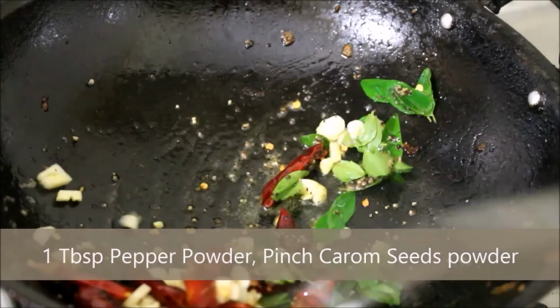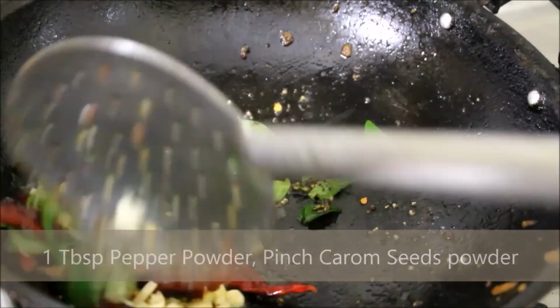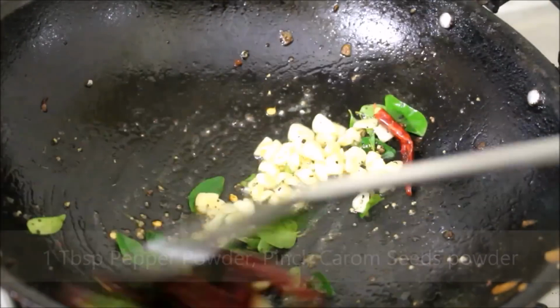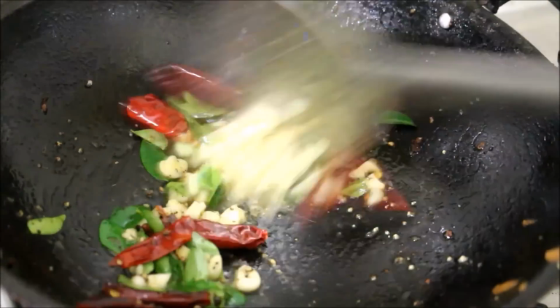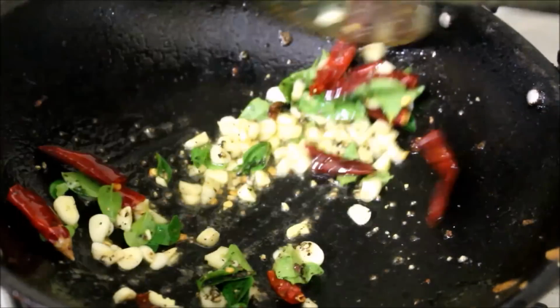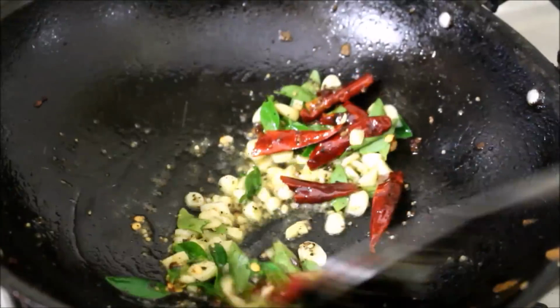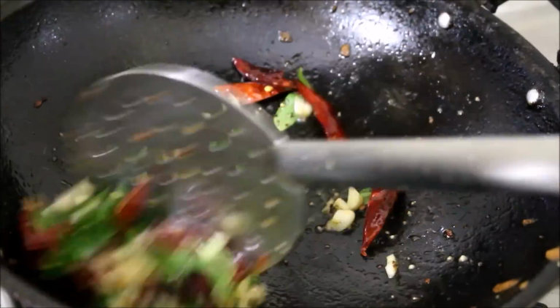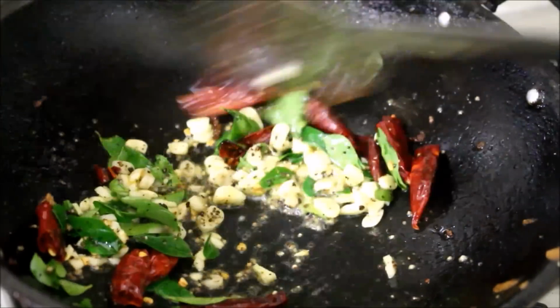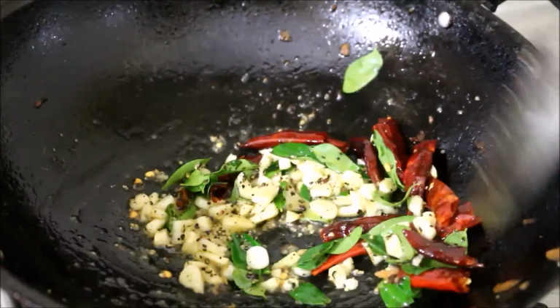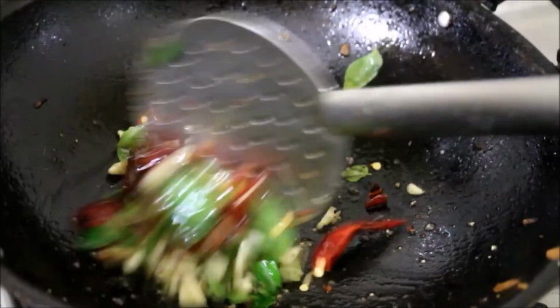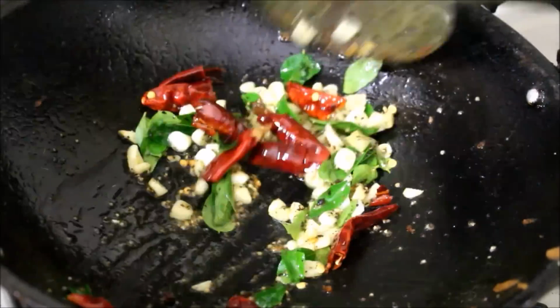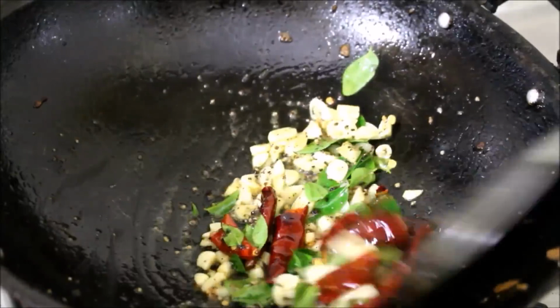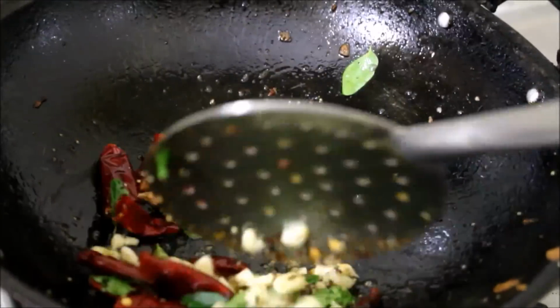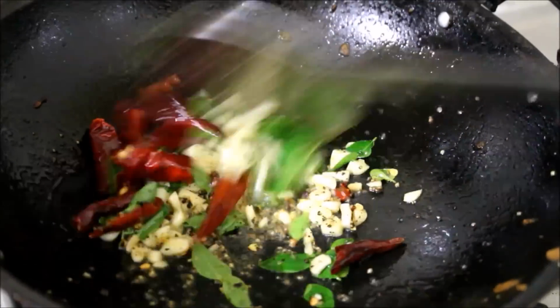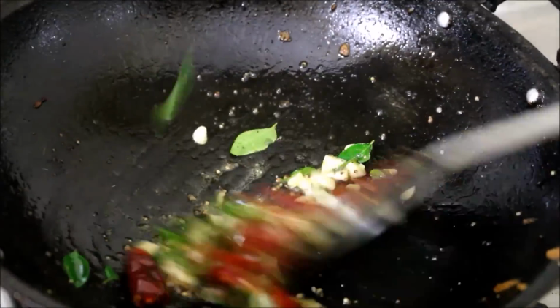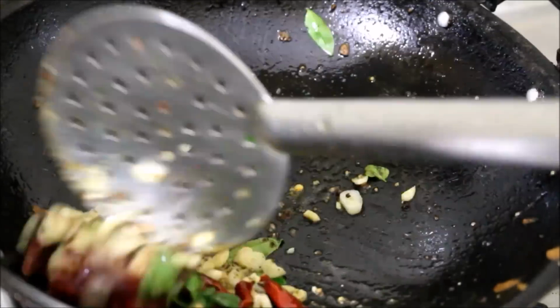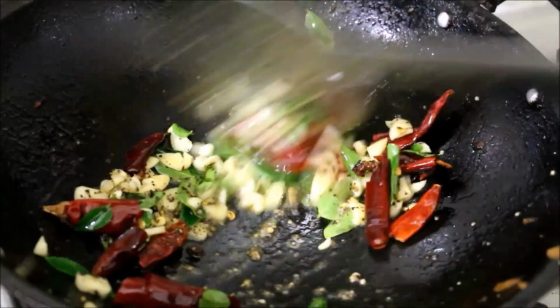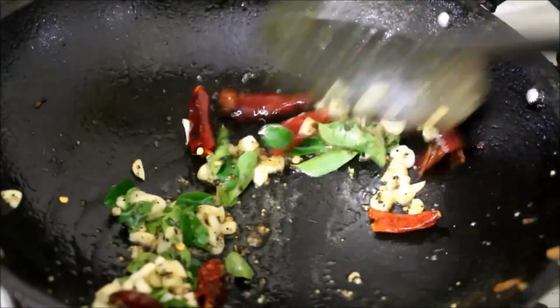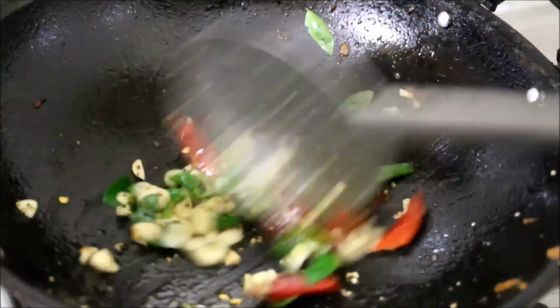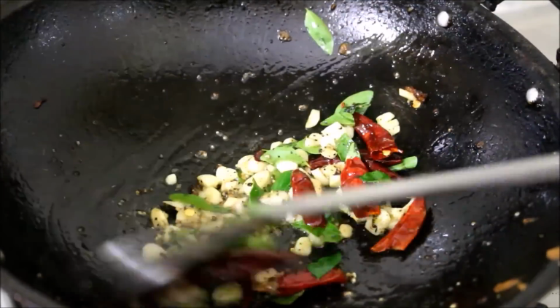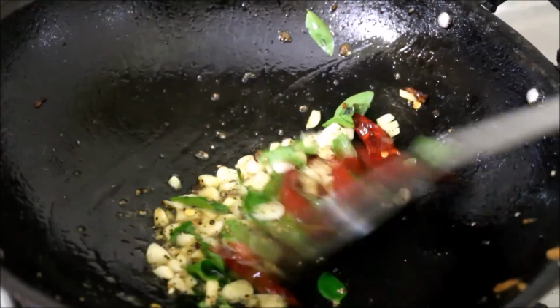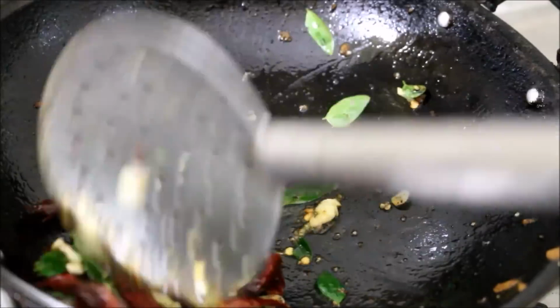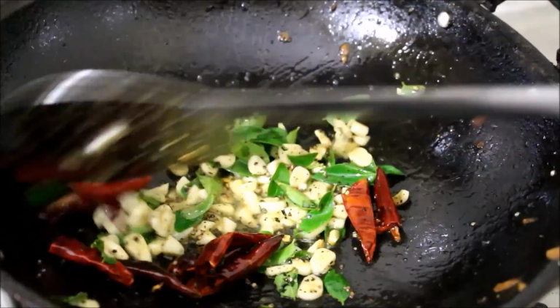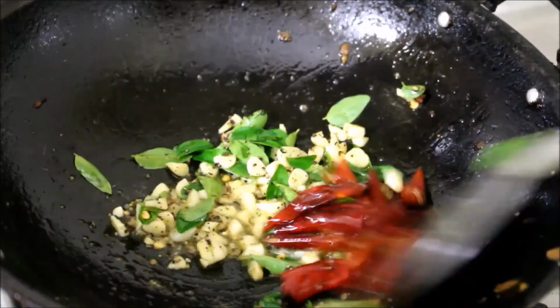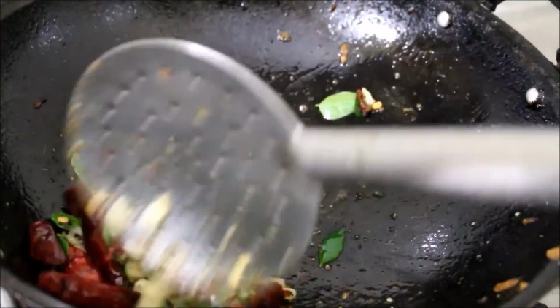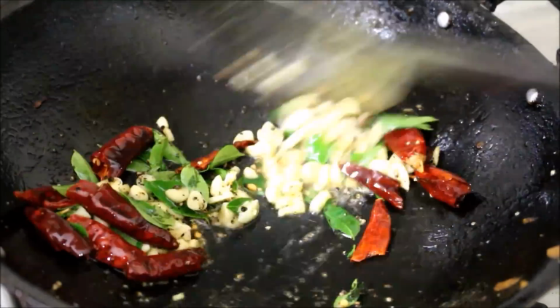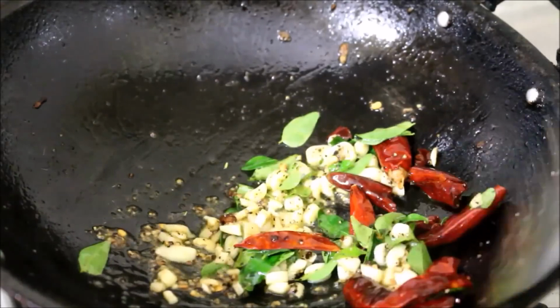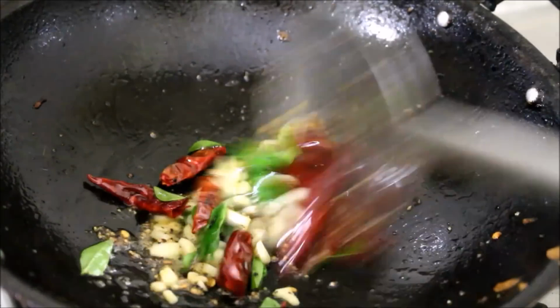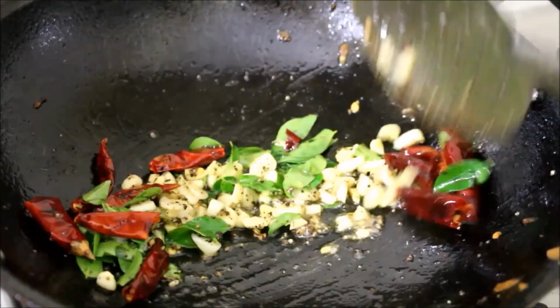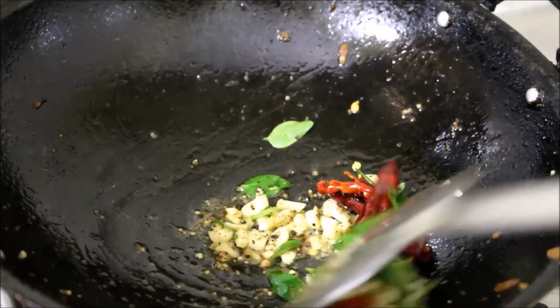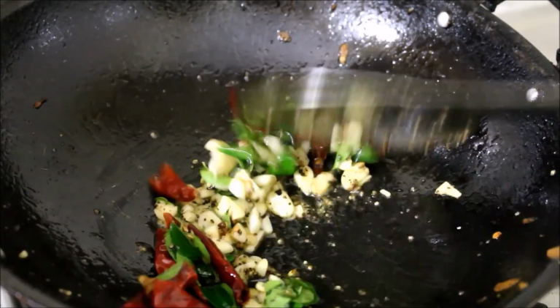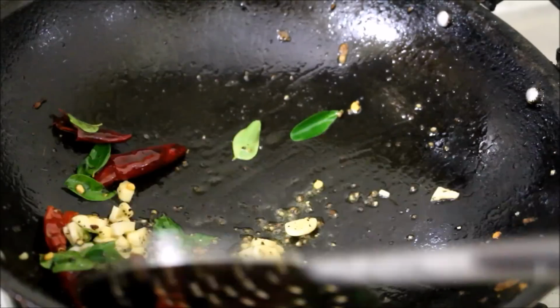Once the raw flavor from the garlic has reduced, I've added the fried chicken to the garlic, giving it a good toss, and I'm serving it right away. This is an excellent side dish for sambar rice or rasam rice.